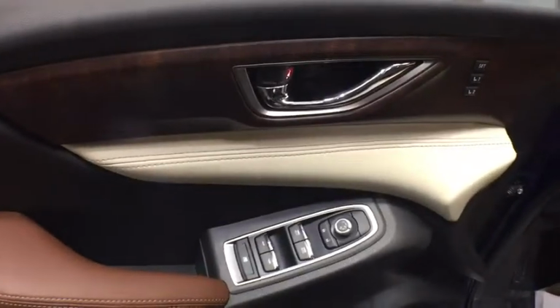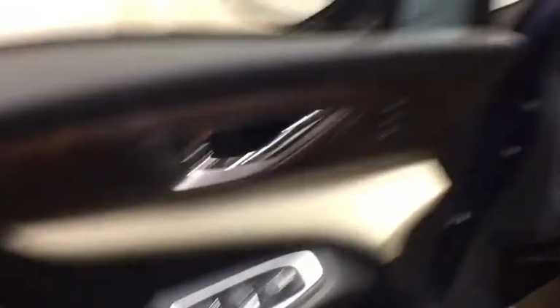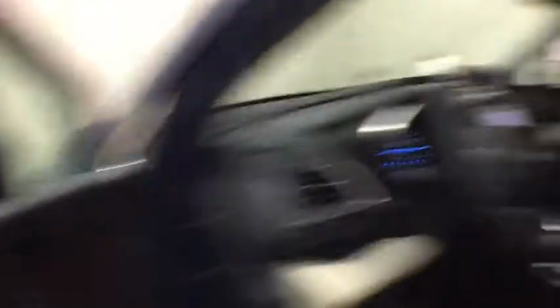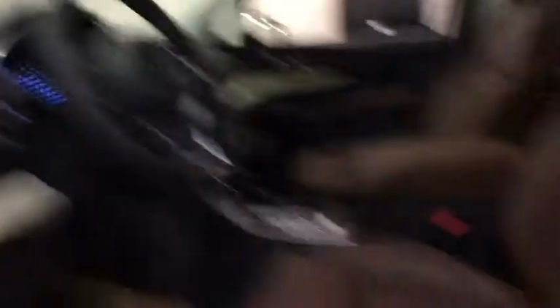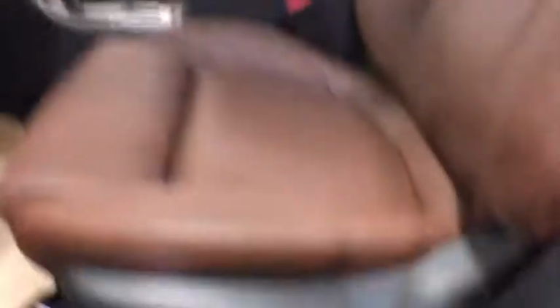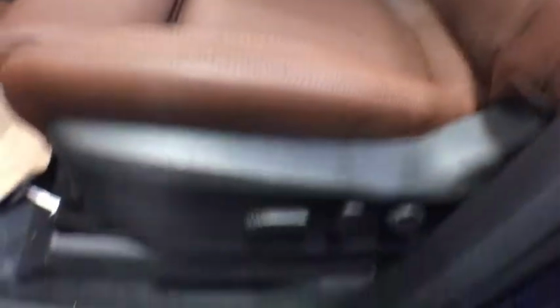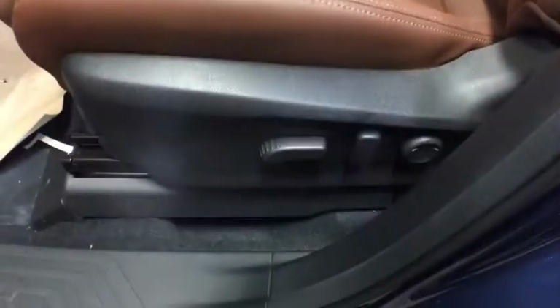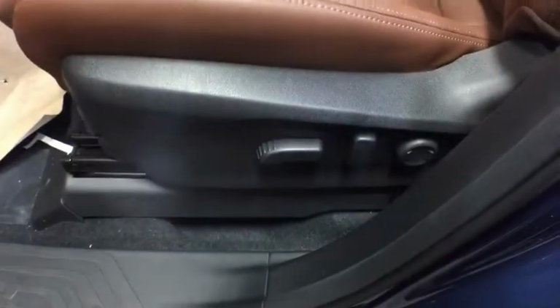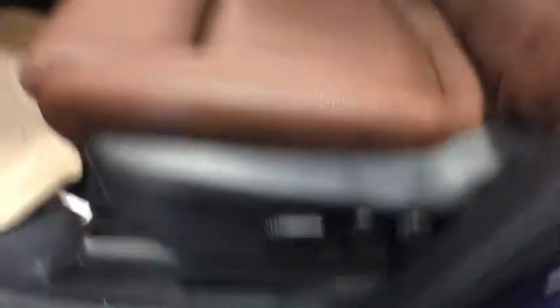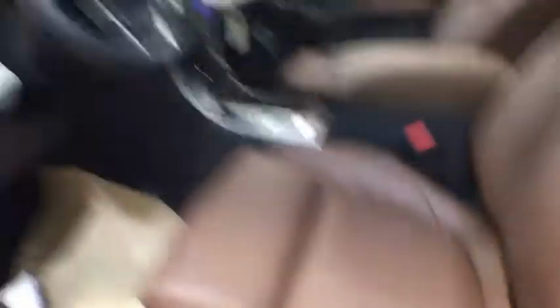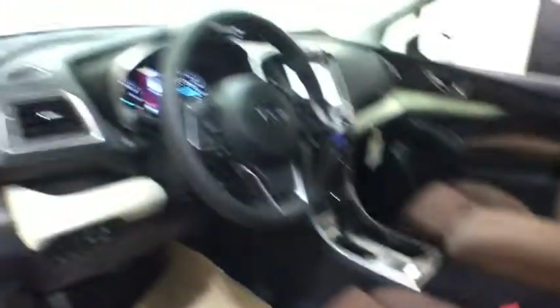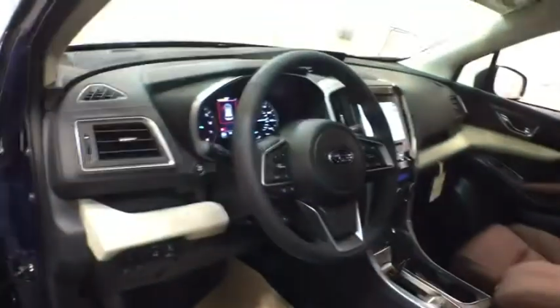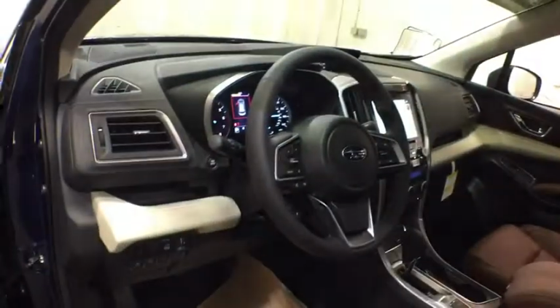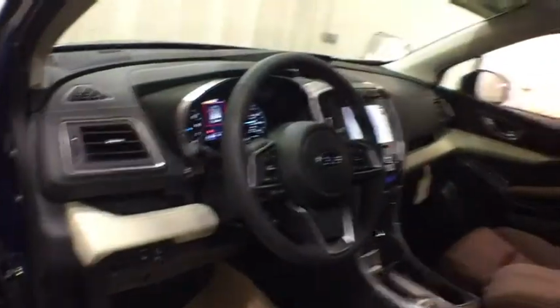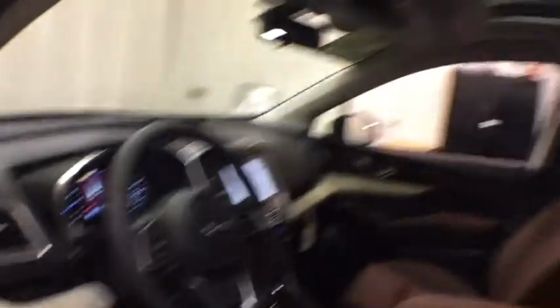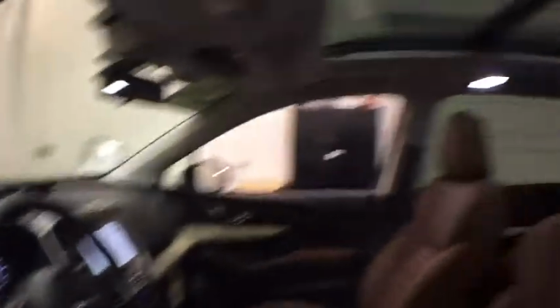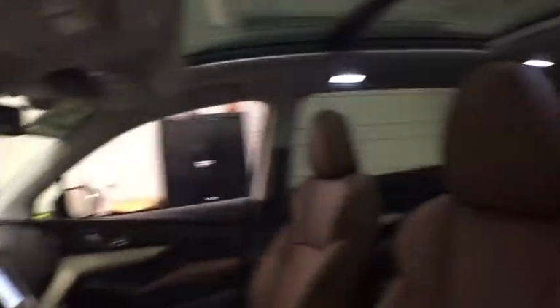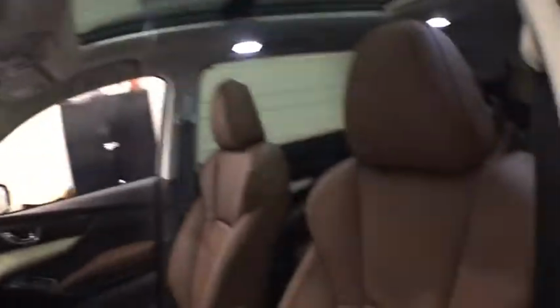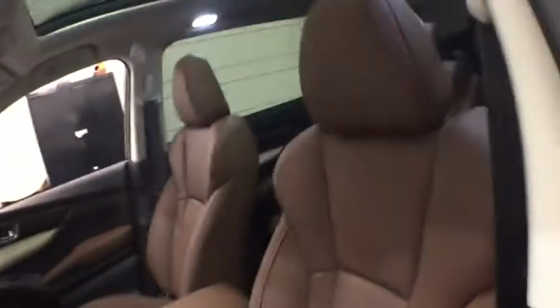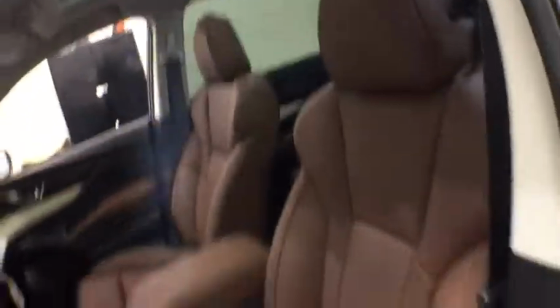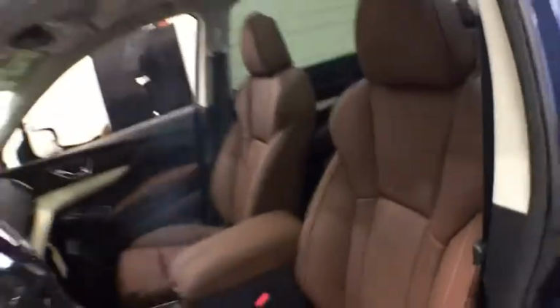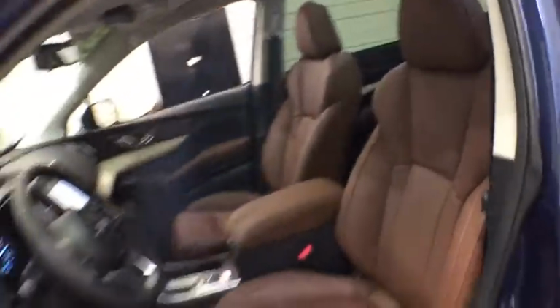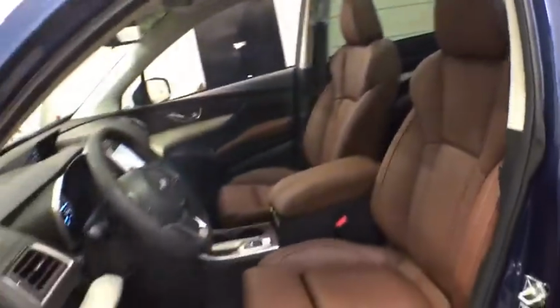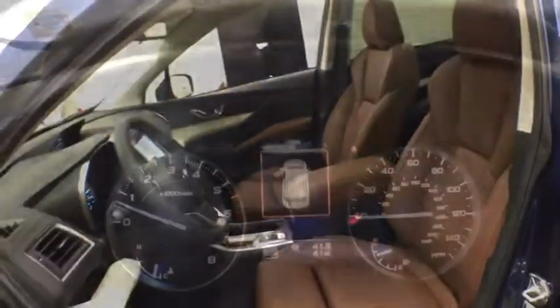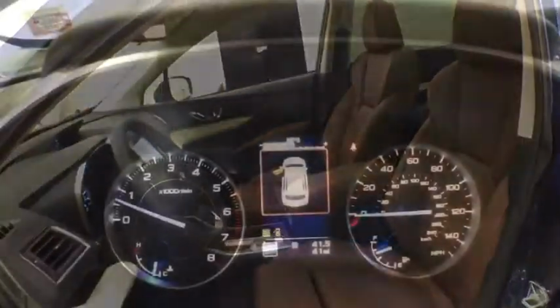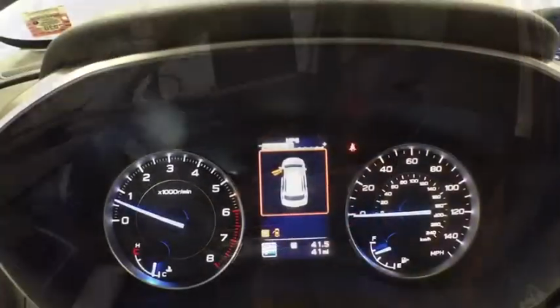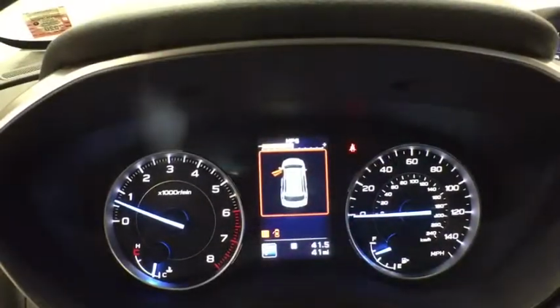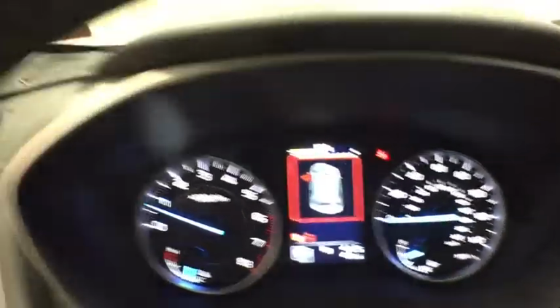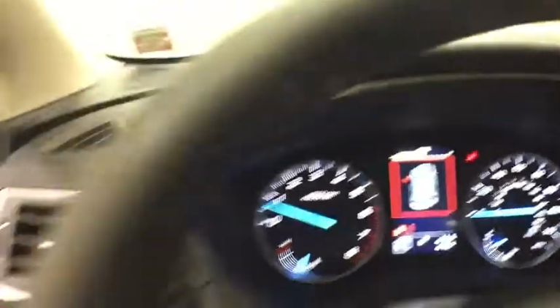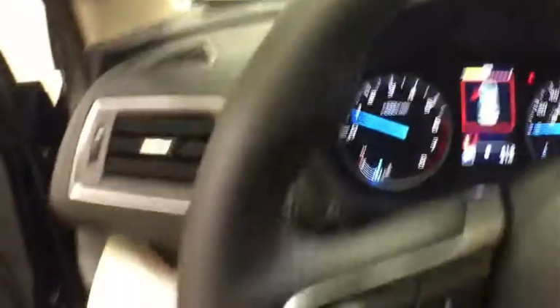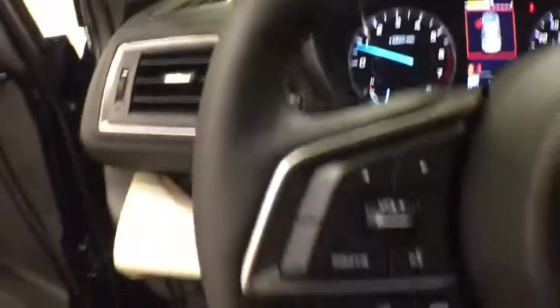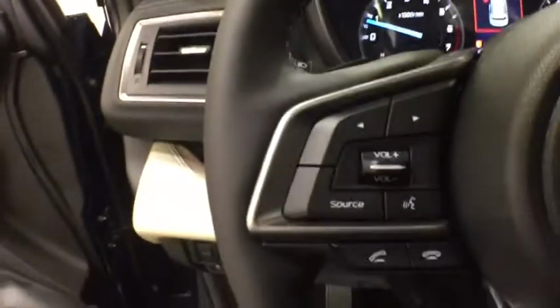Leather-wrapped steering wheel, Bluetooth, adjustable steering wheel, power steering, four-wheel disc brakes, floor mats, auto-dimming rear-view mirror, keyless start.